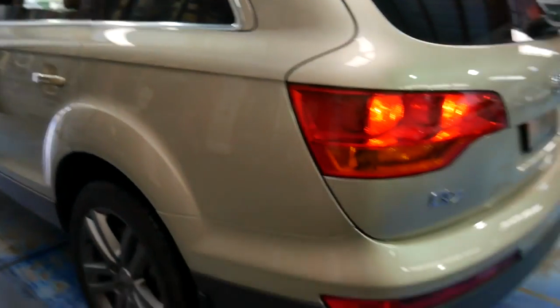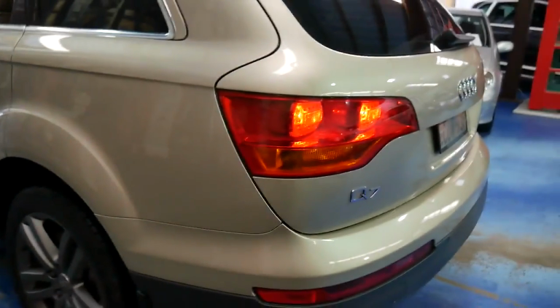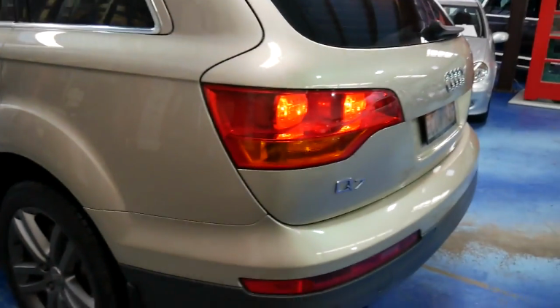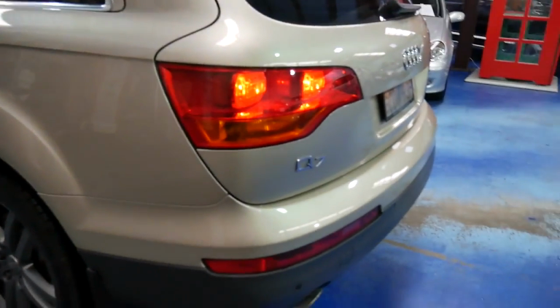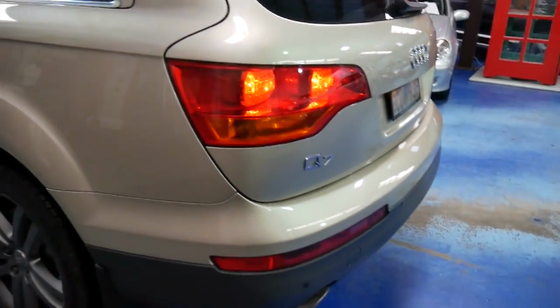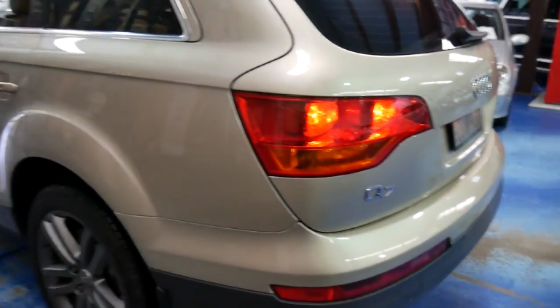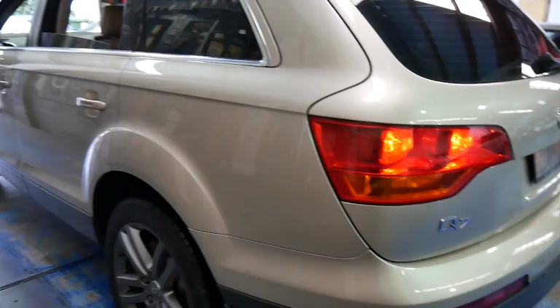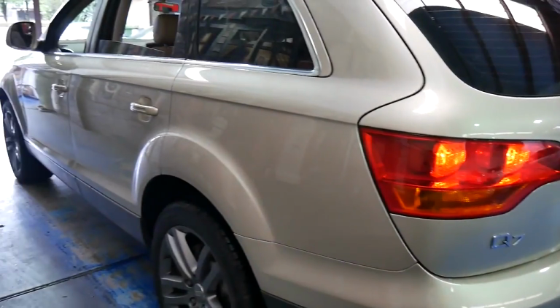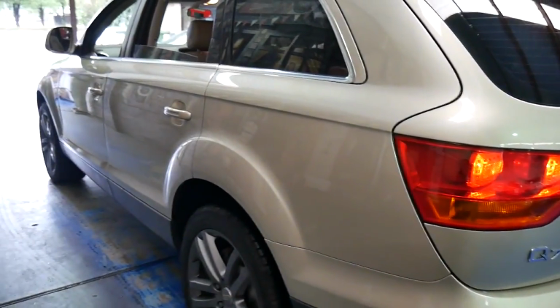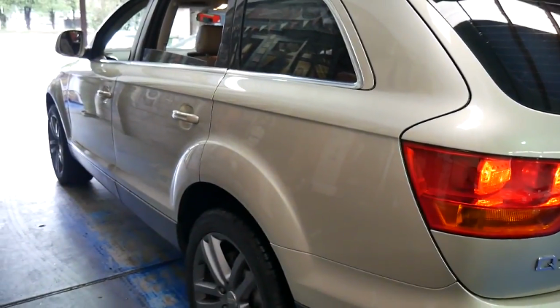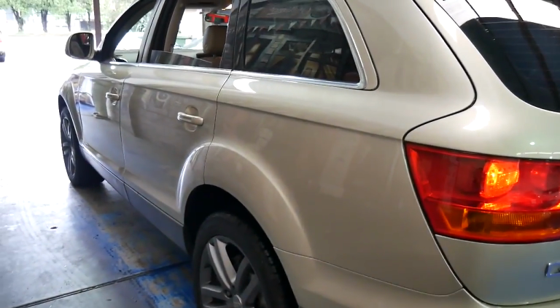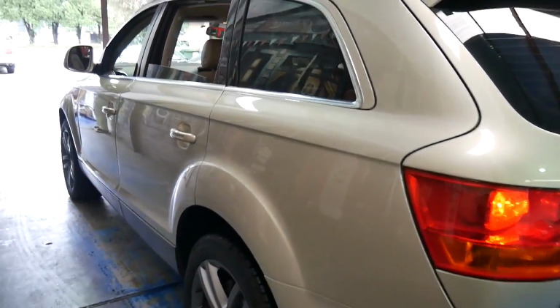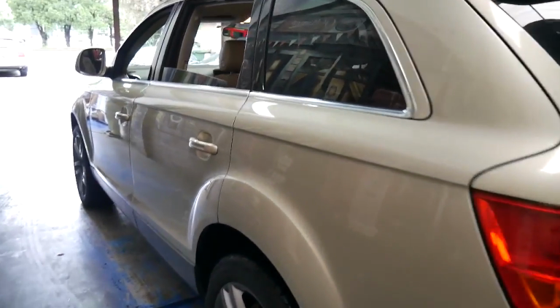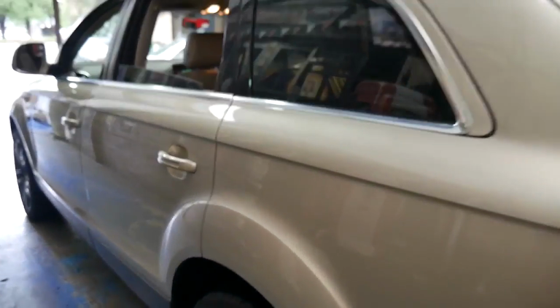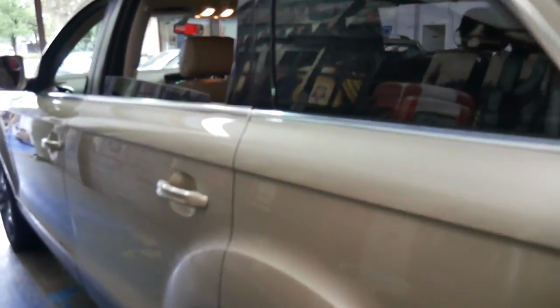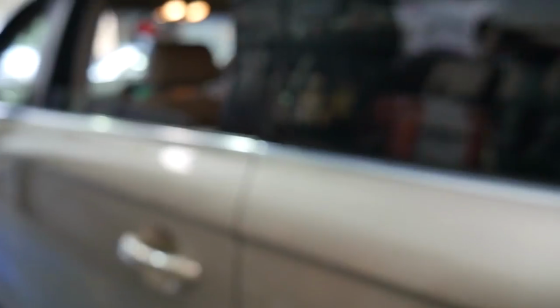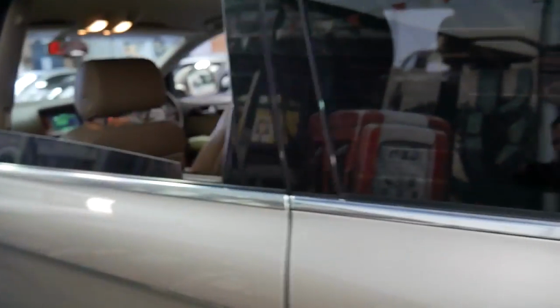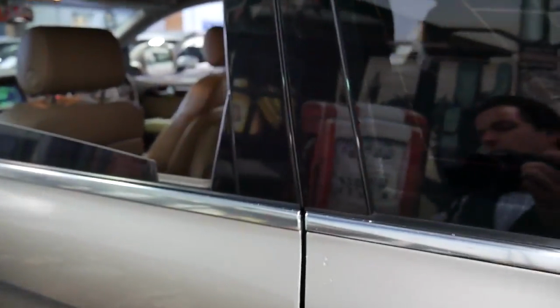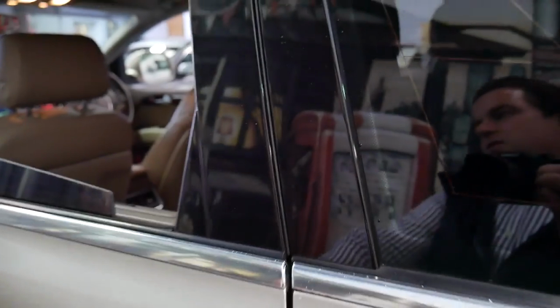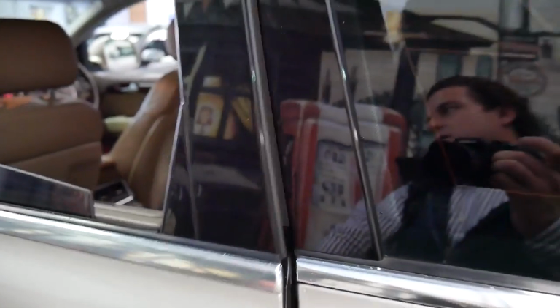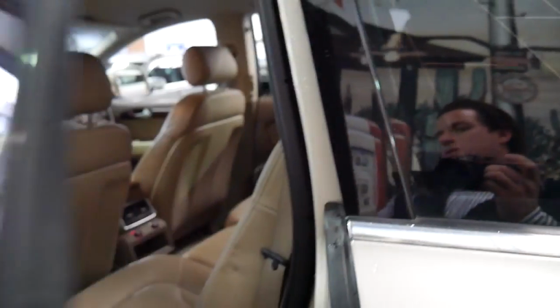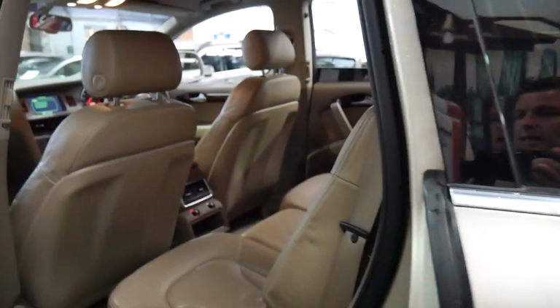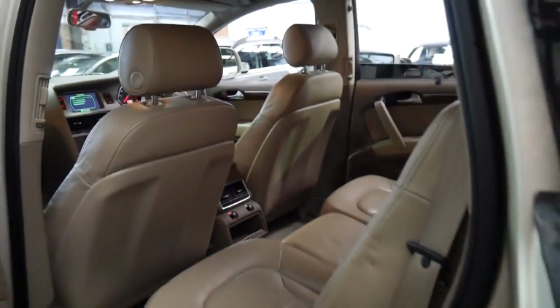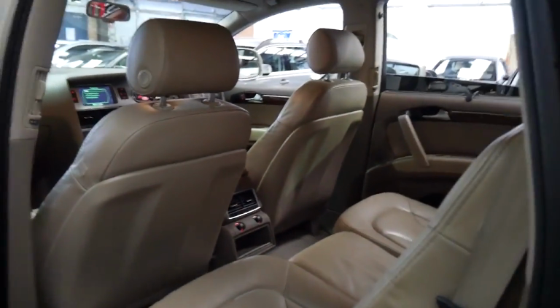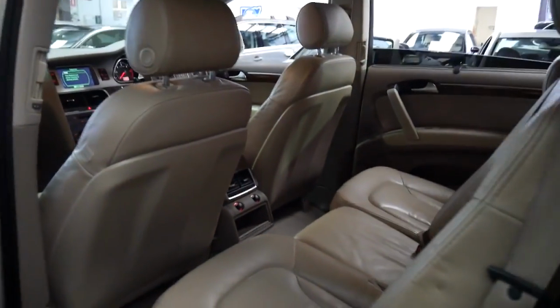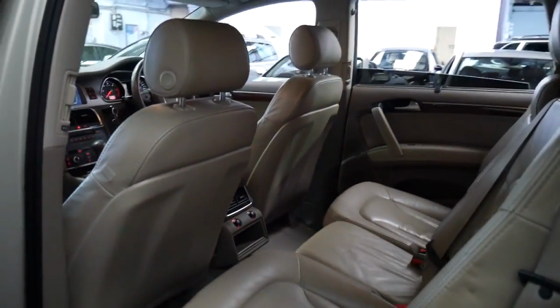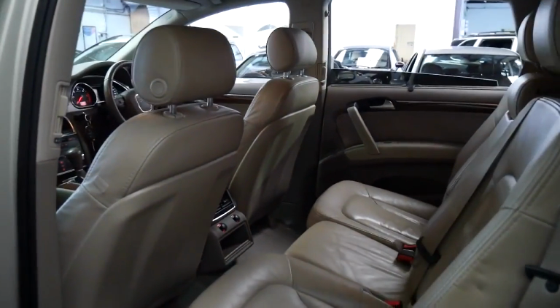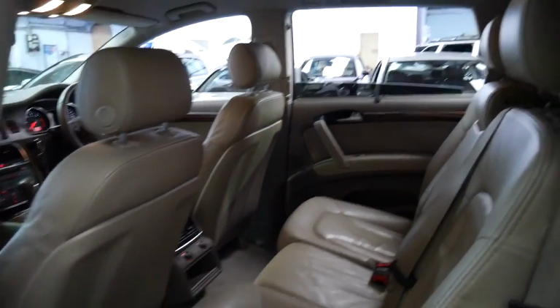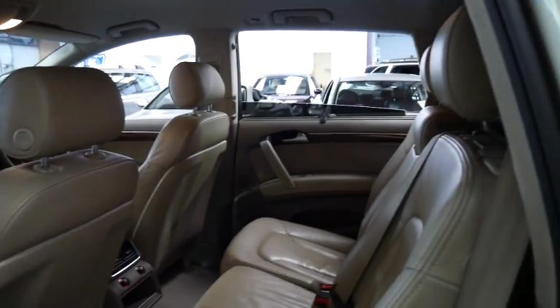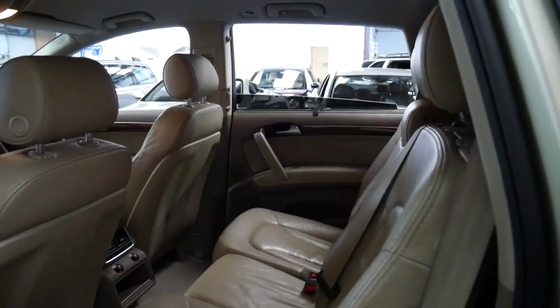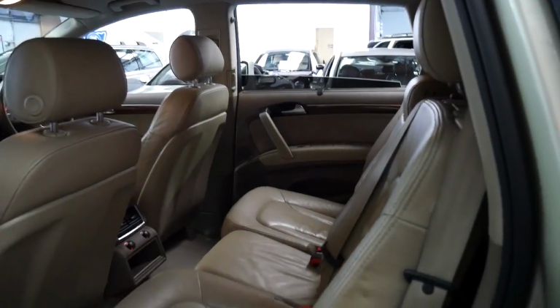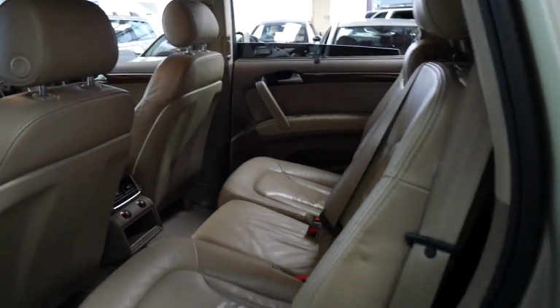It's got rear parking sensors, a reverse camera as I mentioned, and it's just gorgeous. I like the colour because I see a lot of silver and black cars with black interior and I just find them a little bit boring.